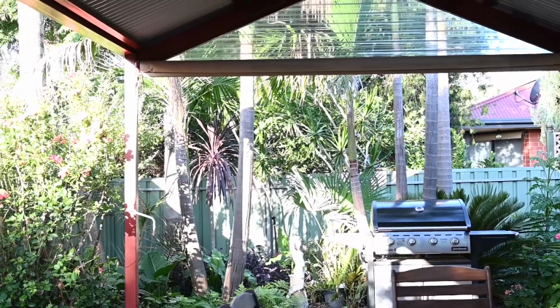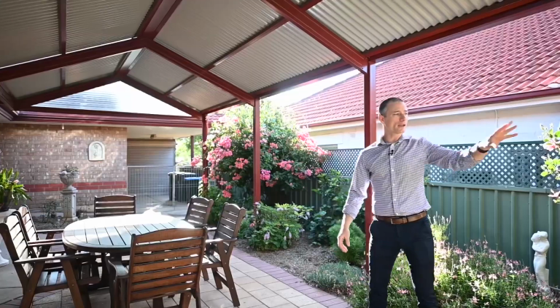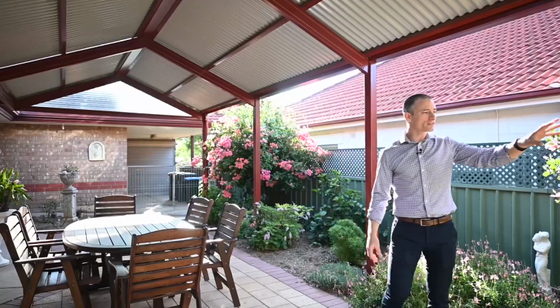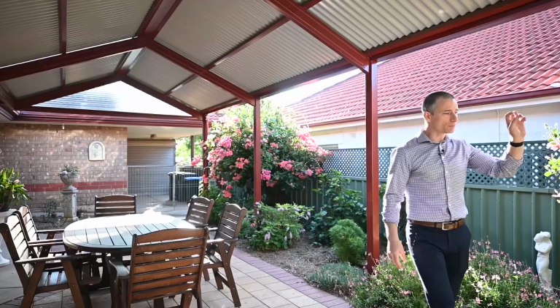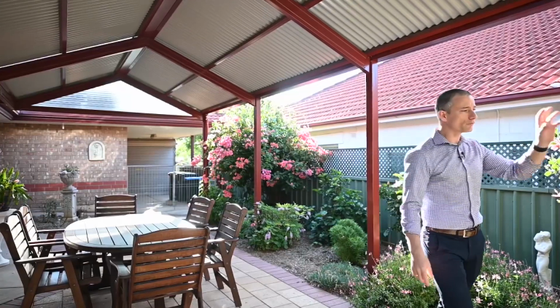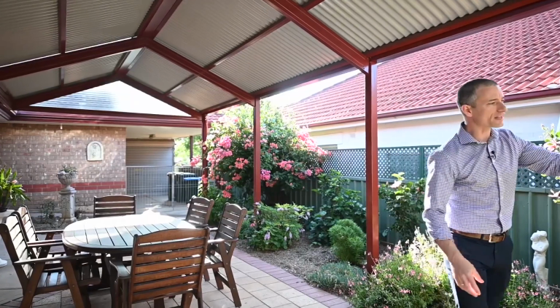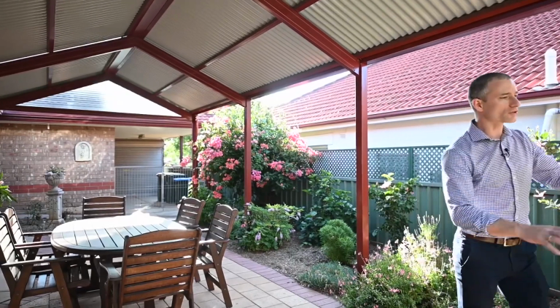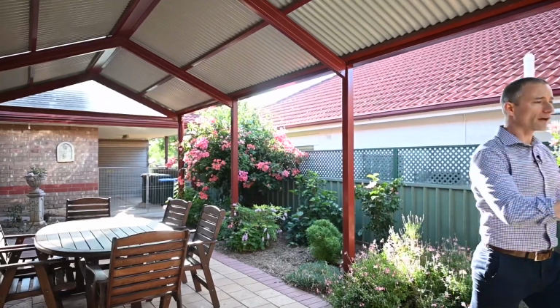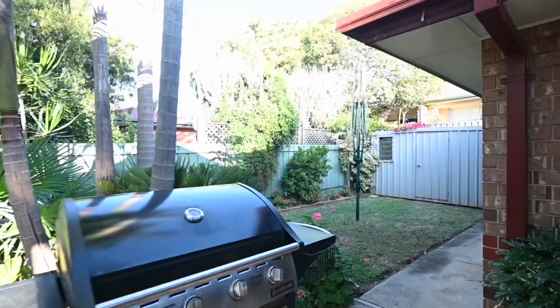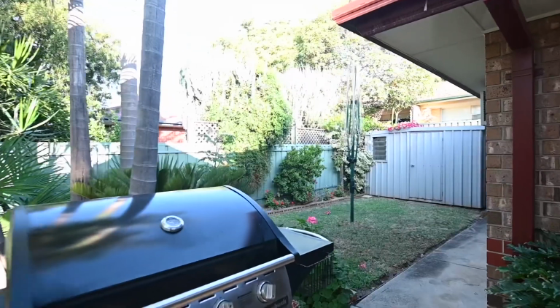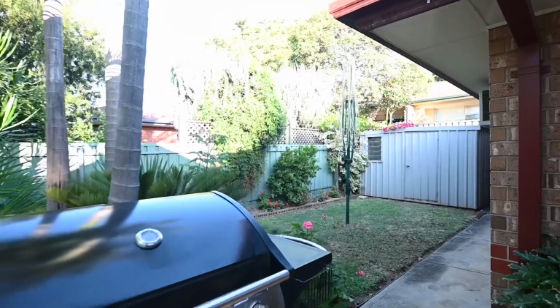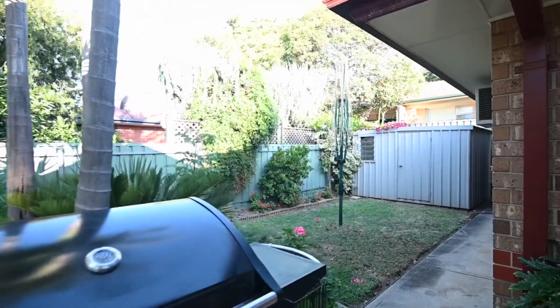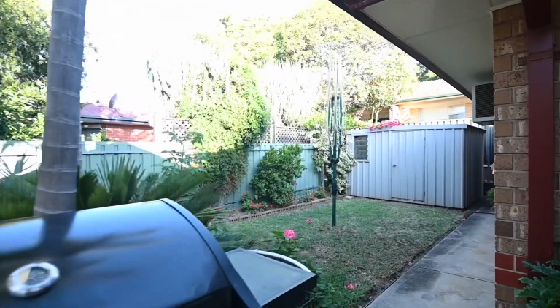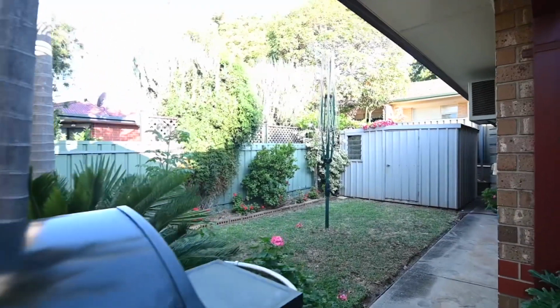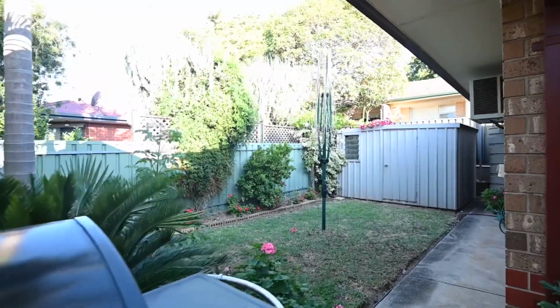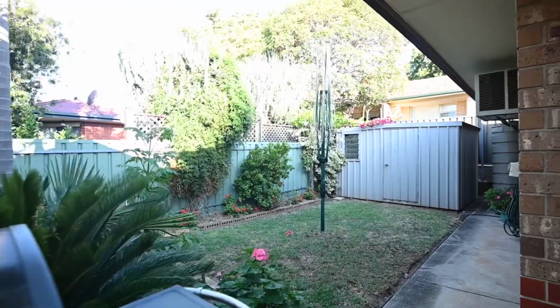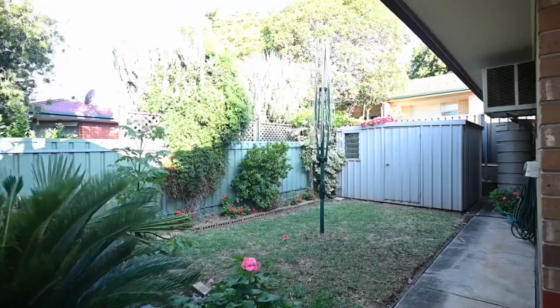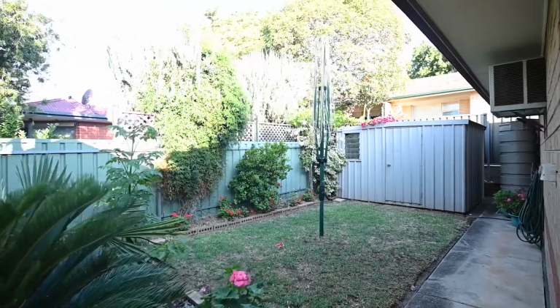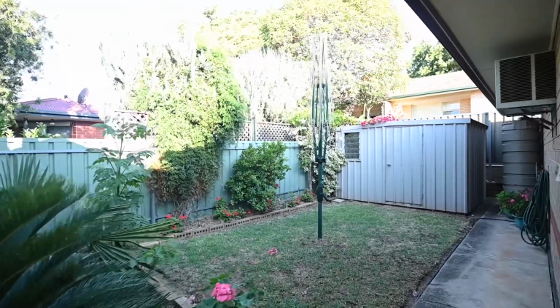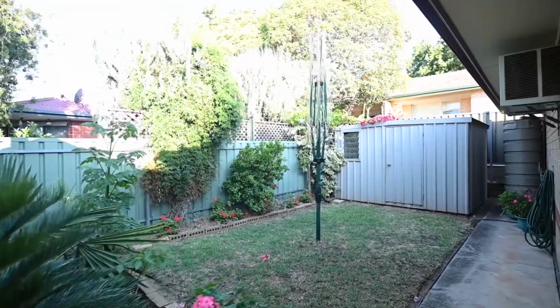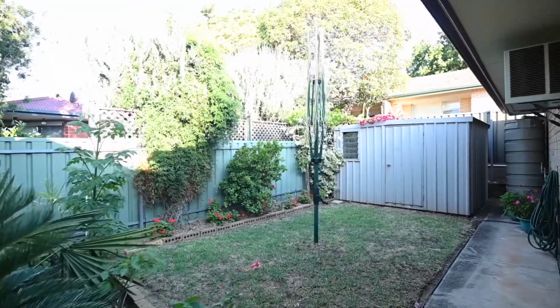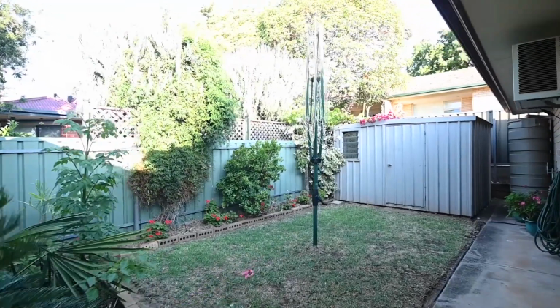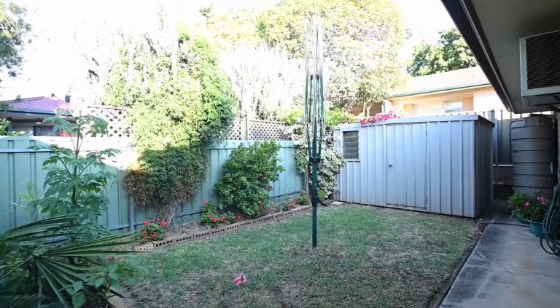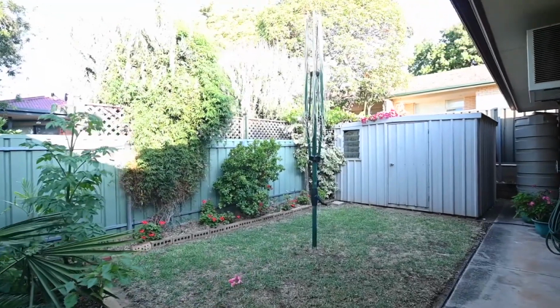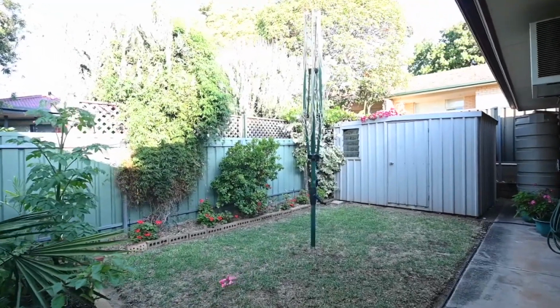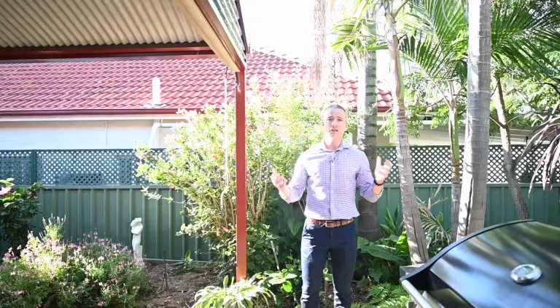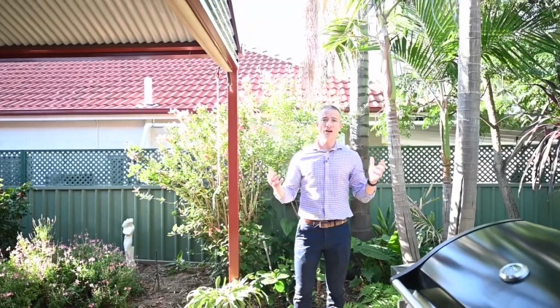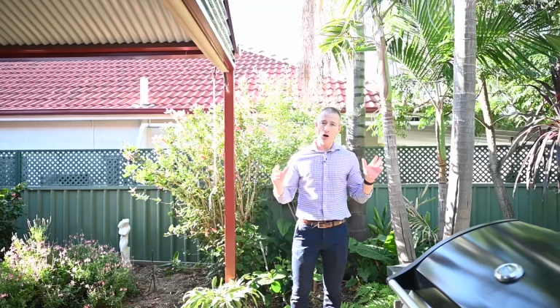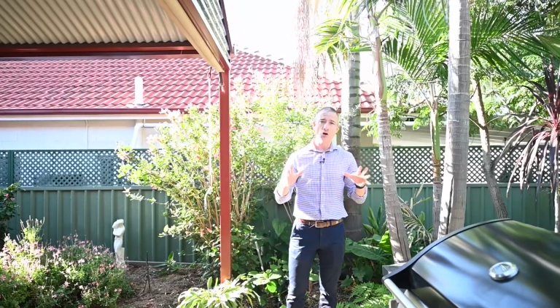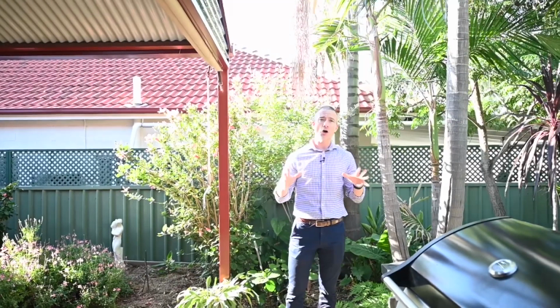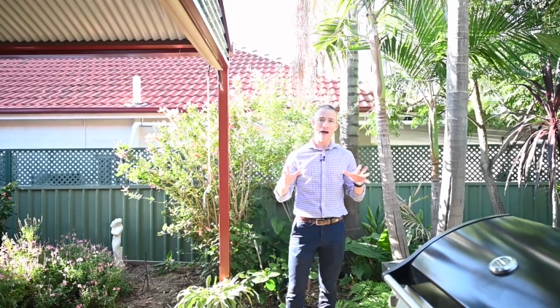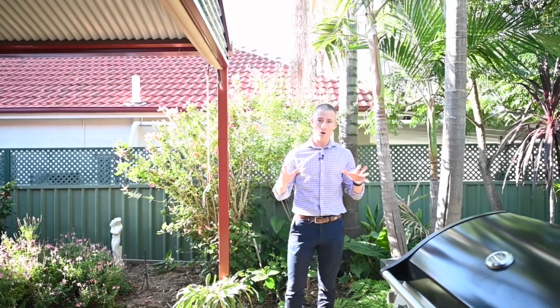Around here, beautiful established grounds. You've got a lawn area as well so if you've got pets it's perfect for that. You get all the benefits of a fully sized home on a compact block.